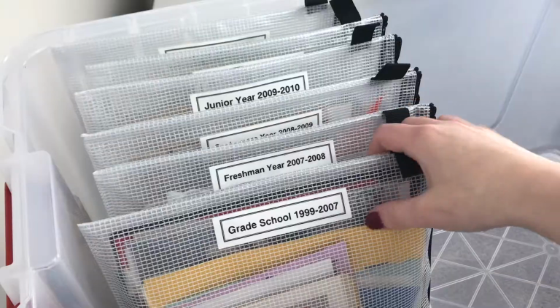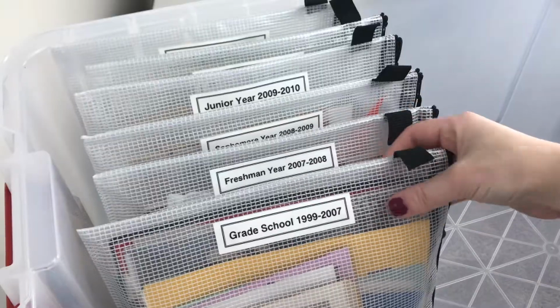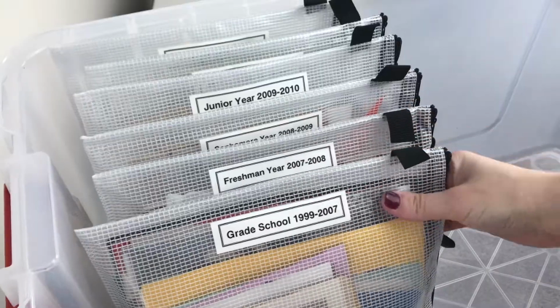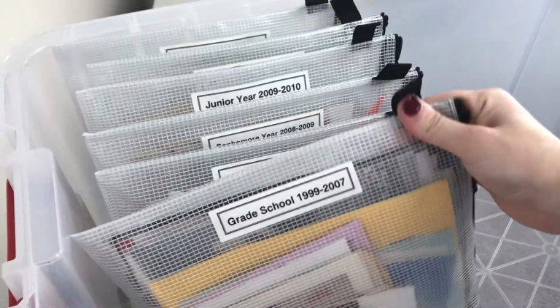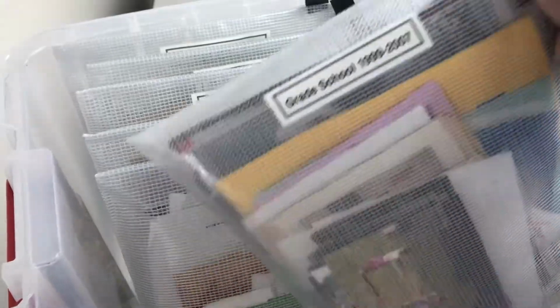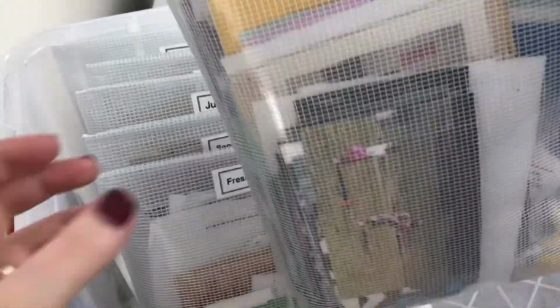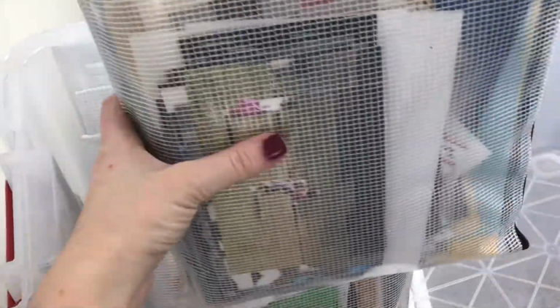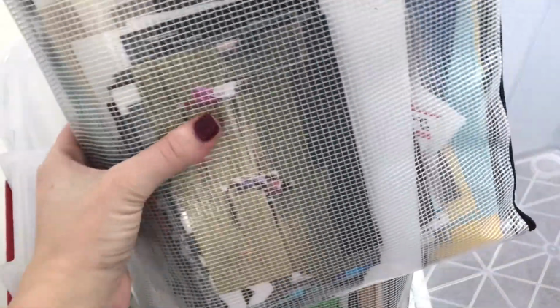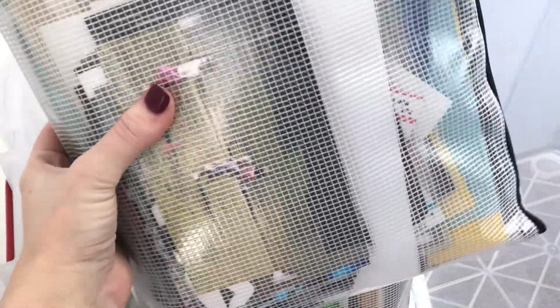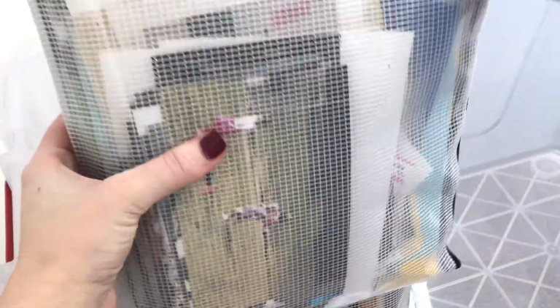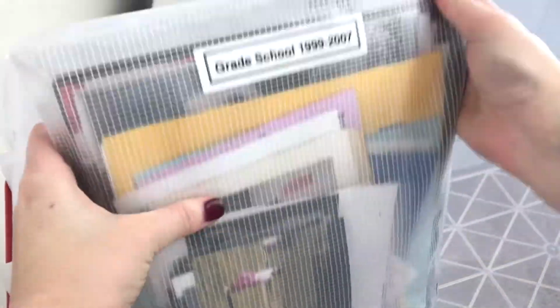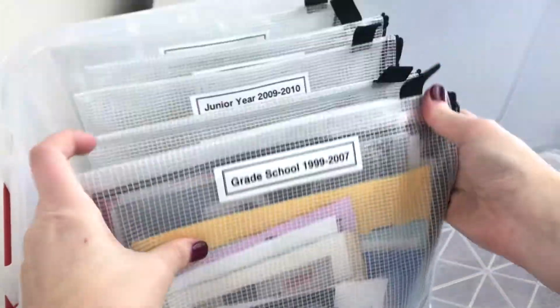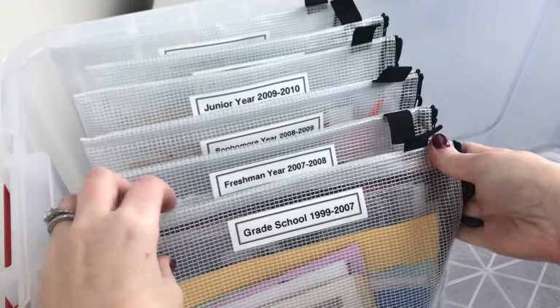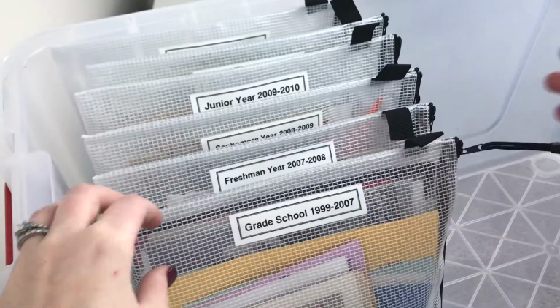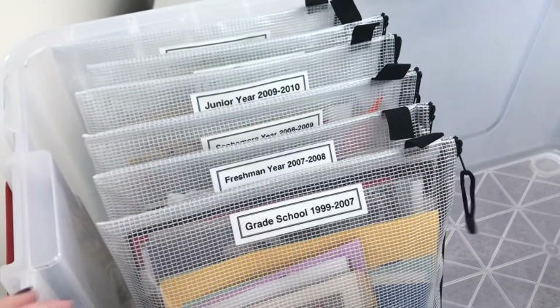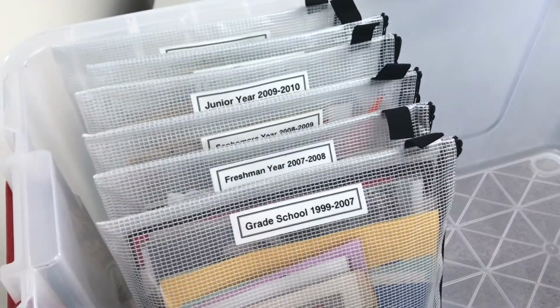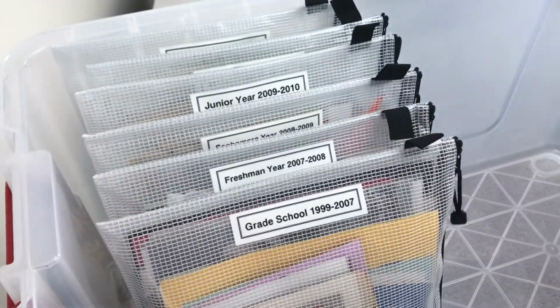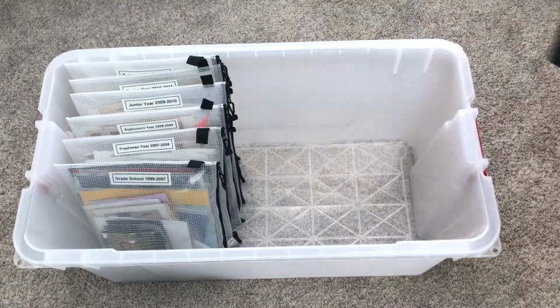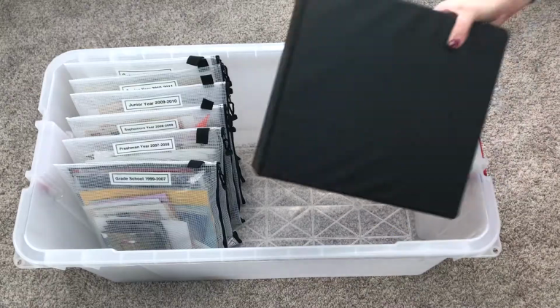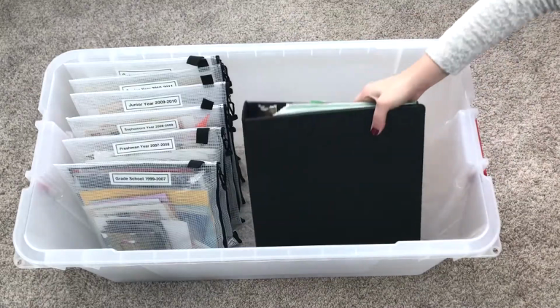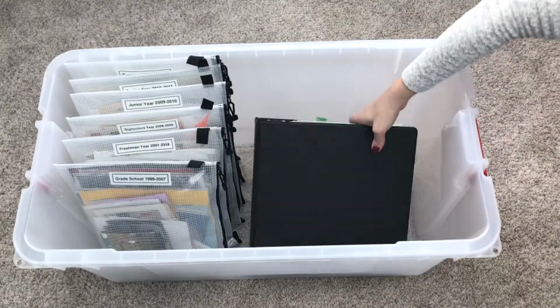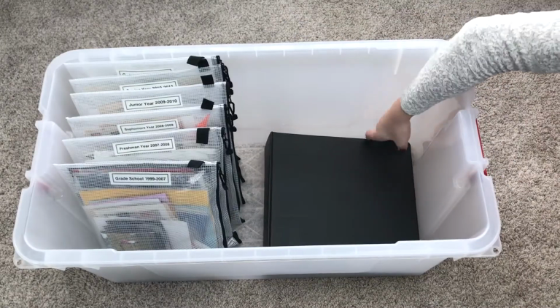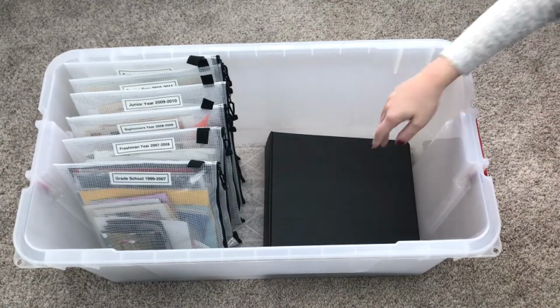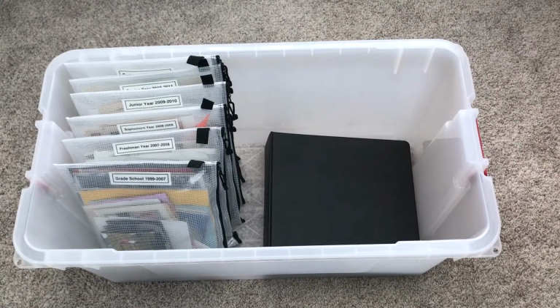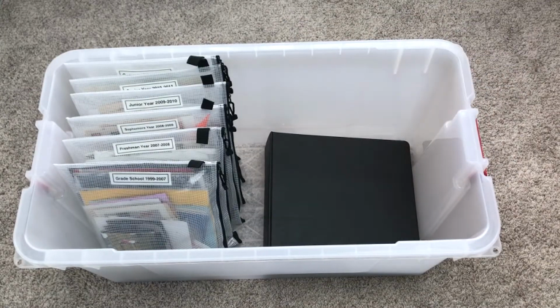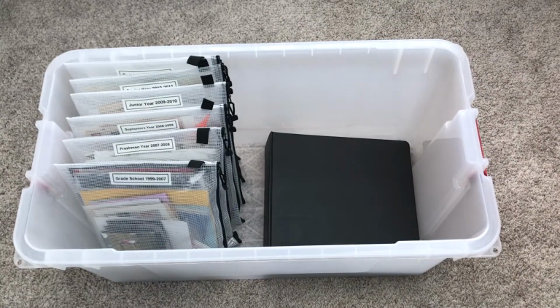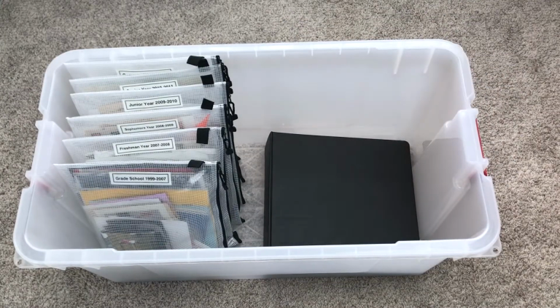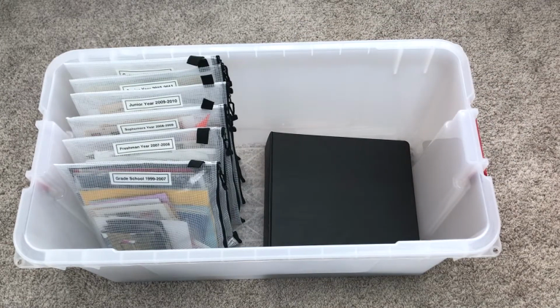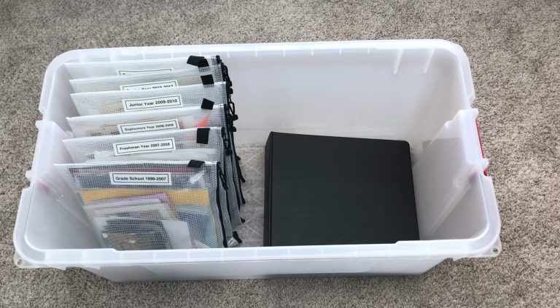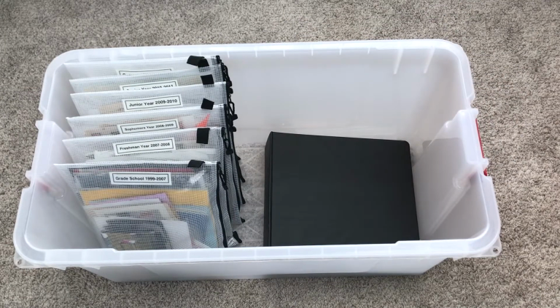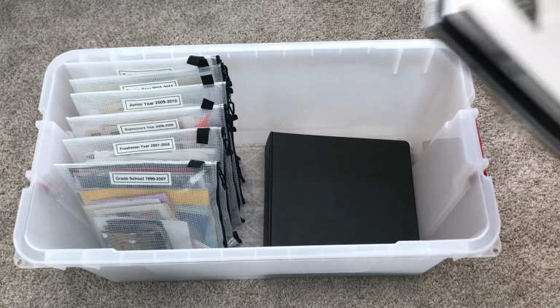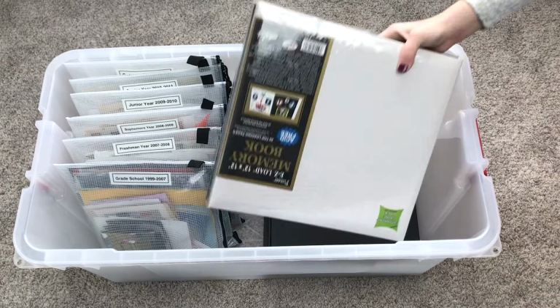These envelopes are a lot of fun to look through every once in a blue moon, and the contents take me right back in time. On the other side, I stored a large project binder and a few scrapbooks in the bottom.